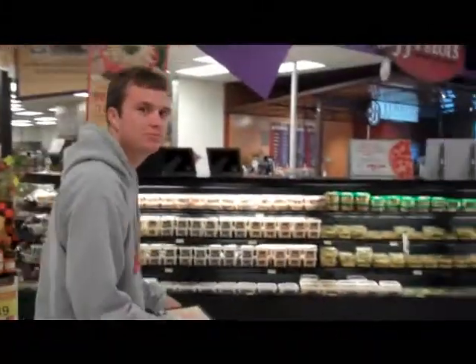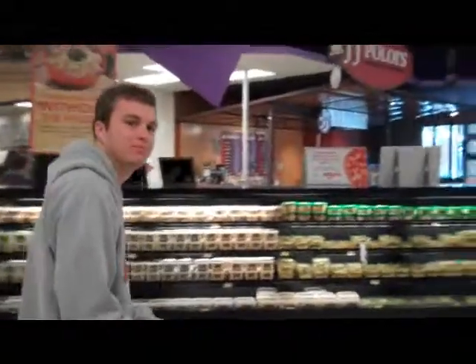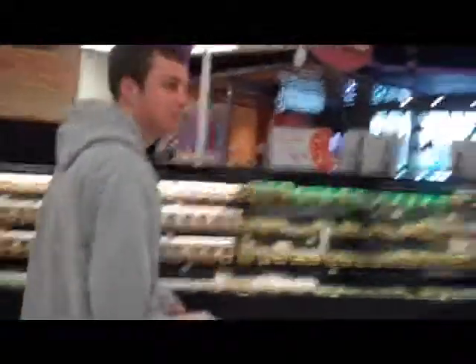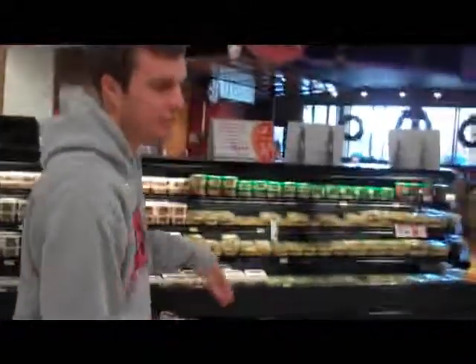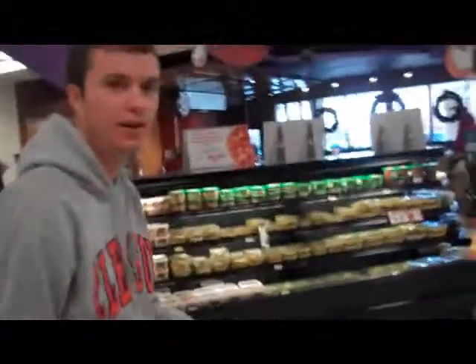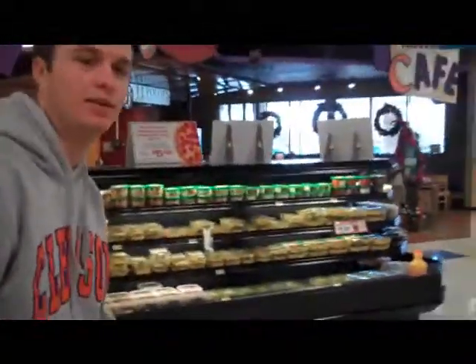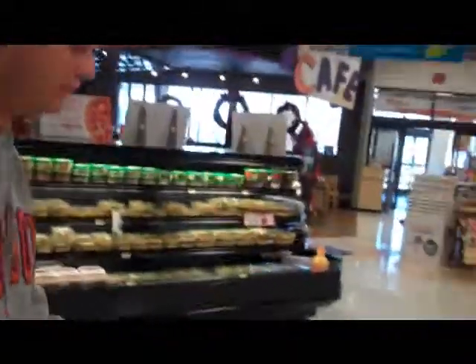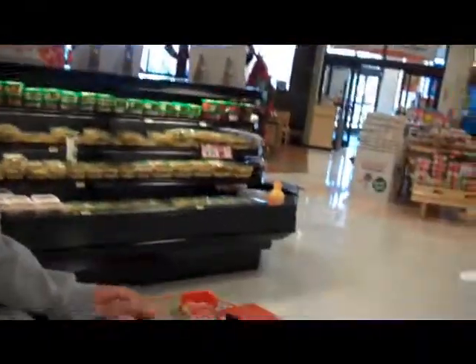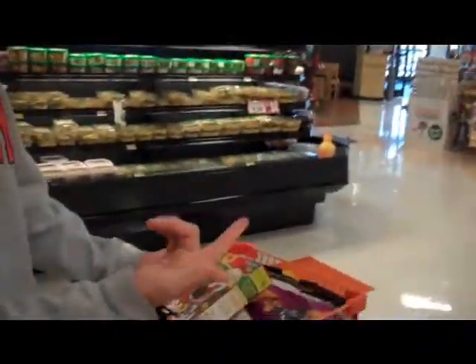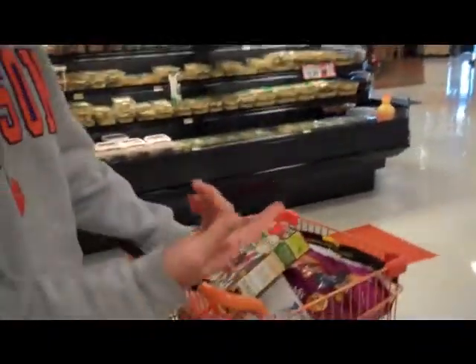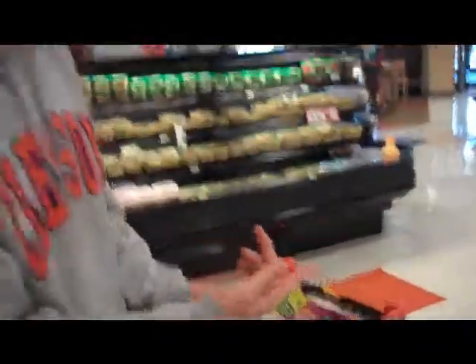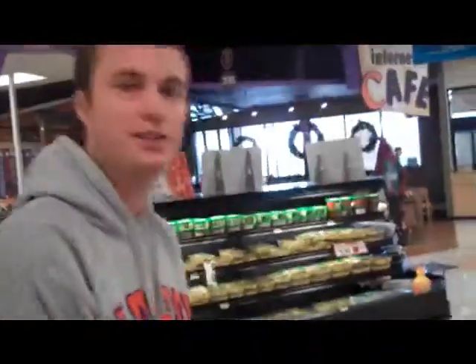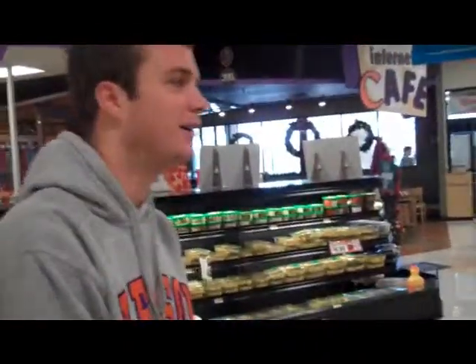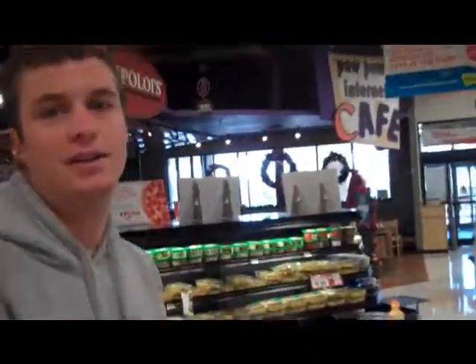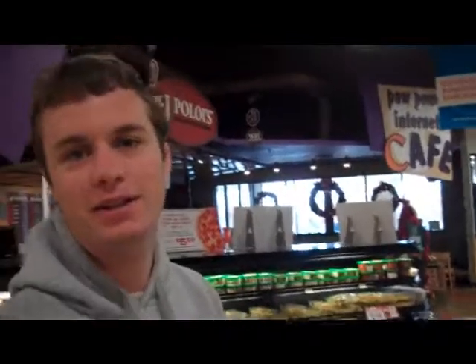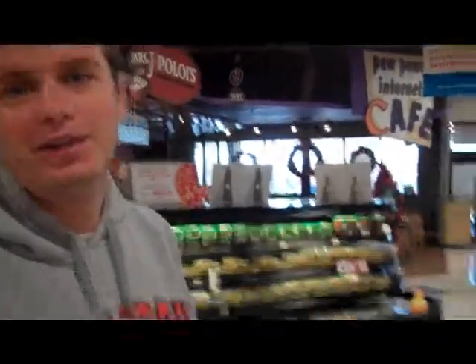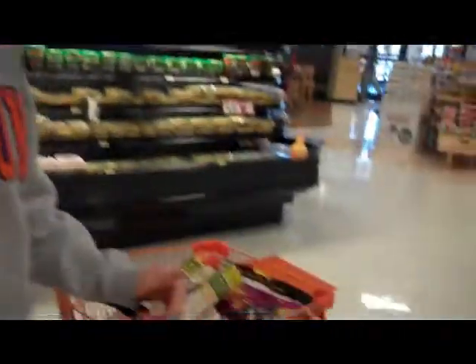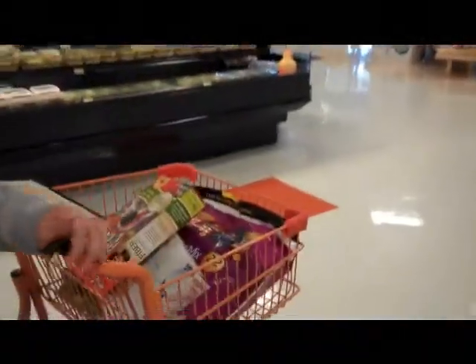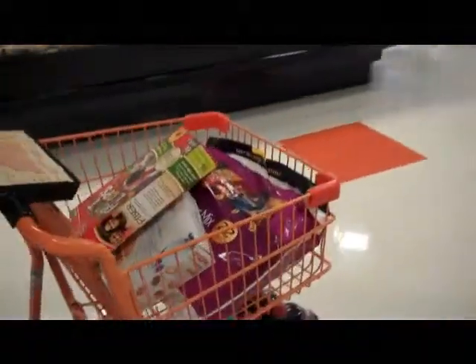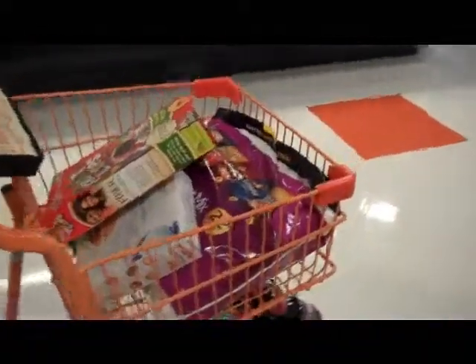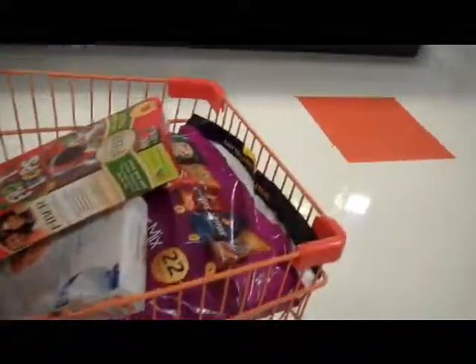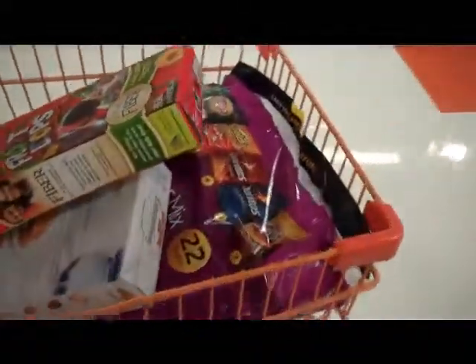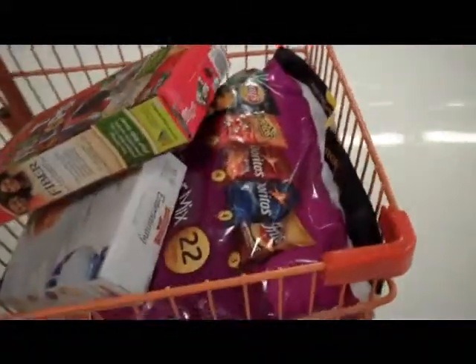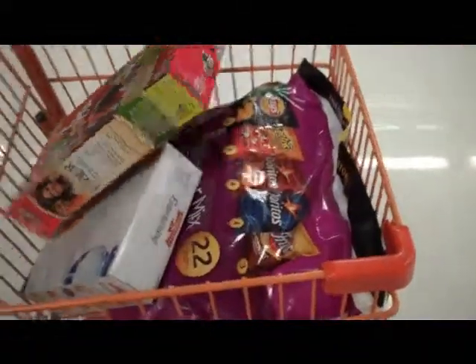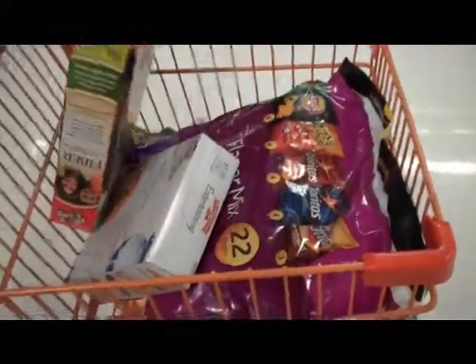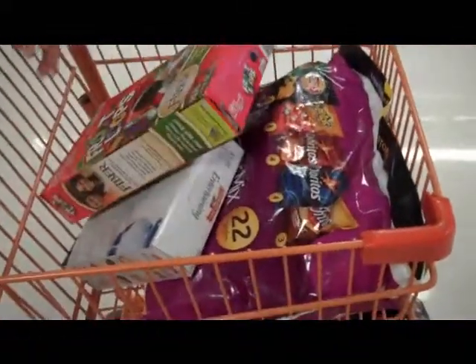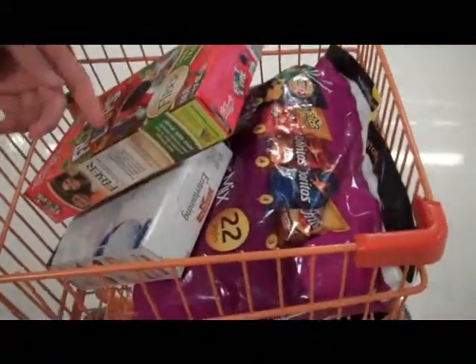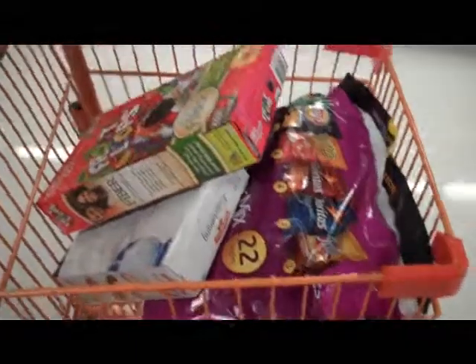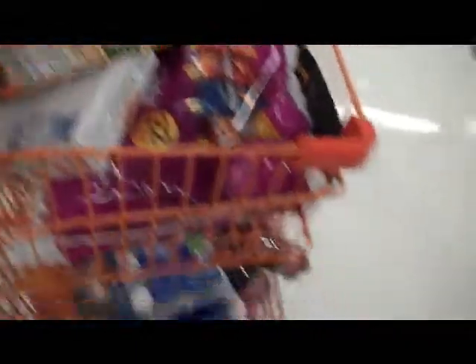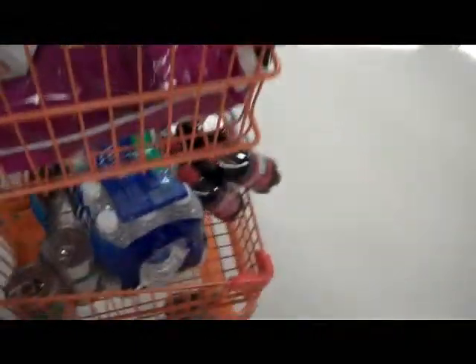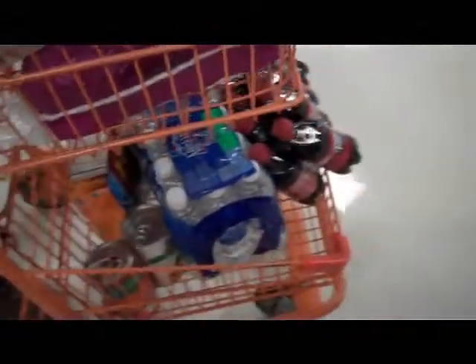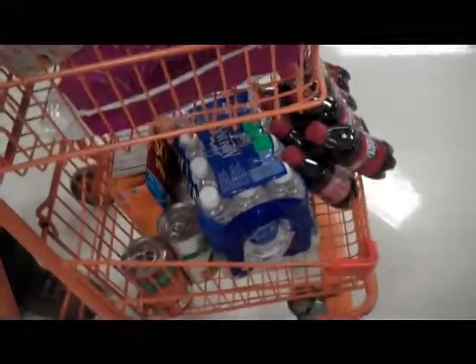Whoa, what are you doing there? You better go check it out. Can't check out all that garbage. What do you have in there? Individually wrapped chips, bottled water.